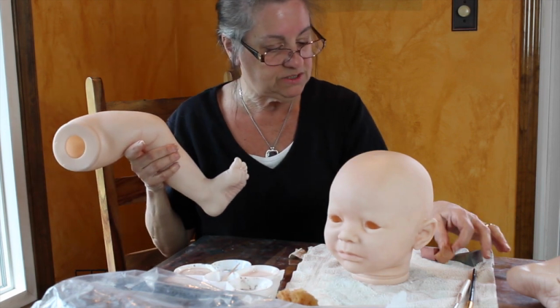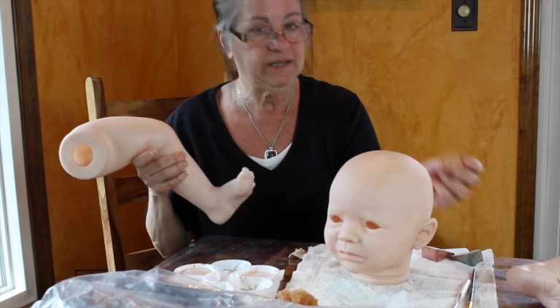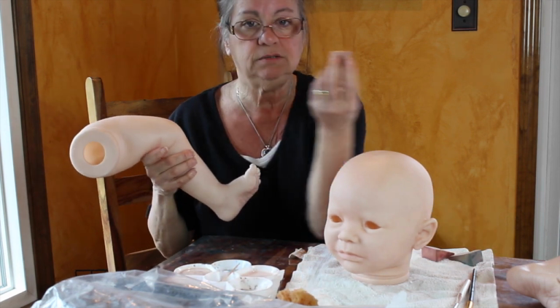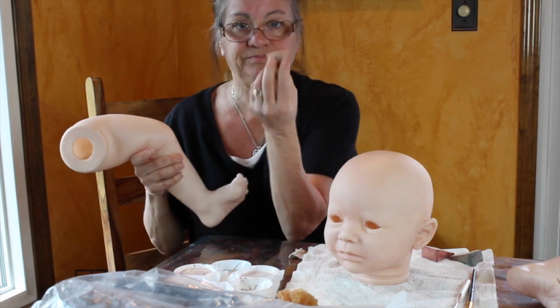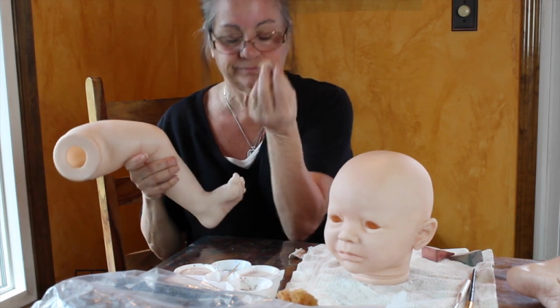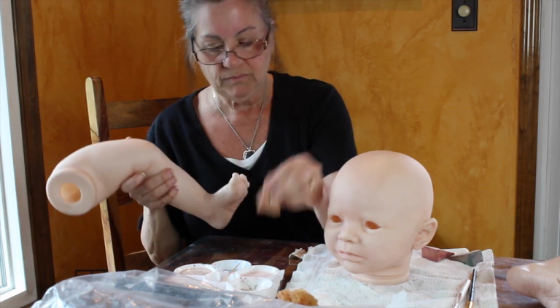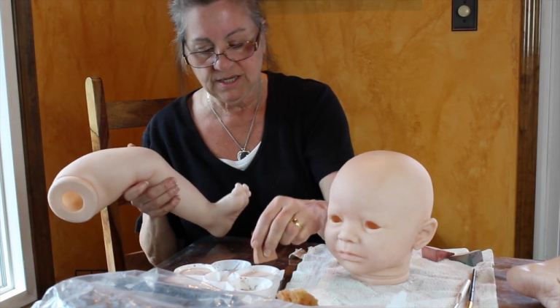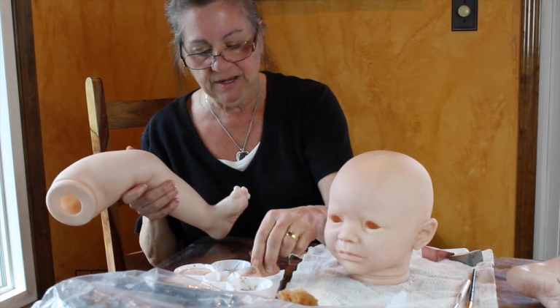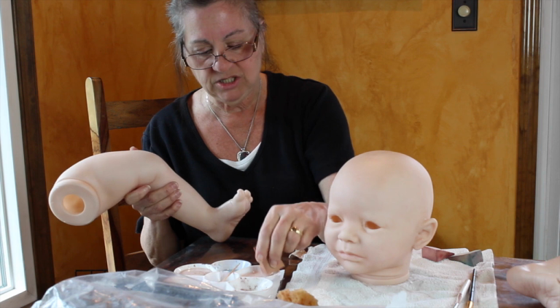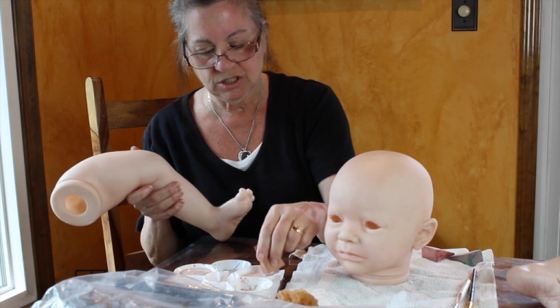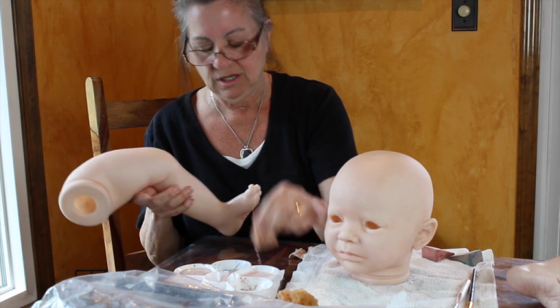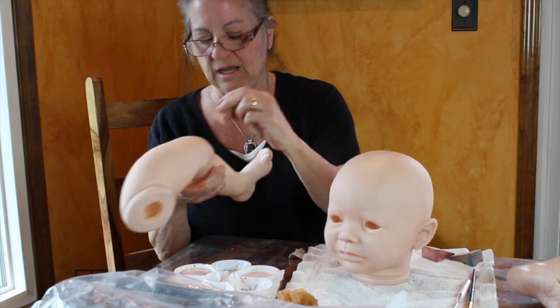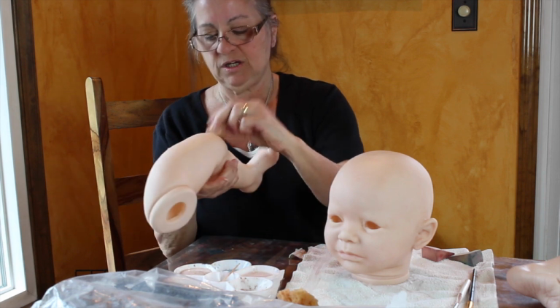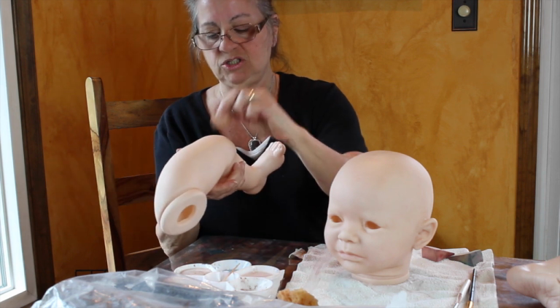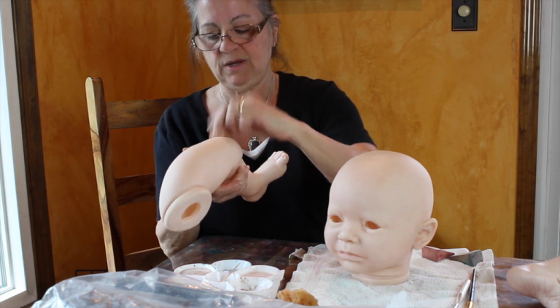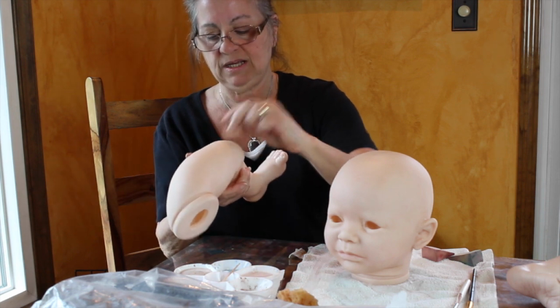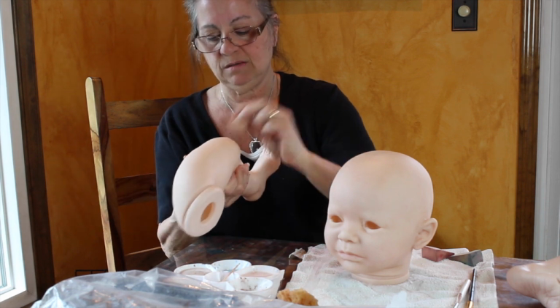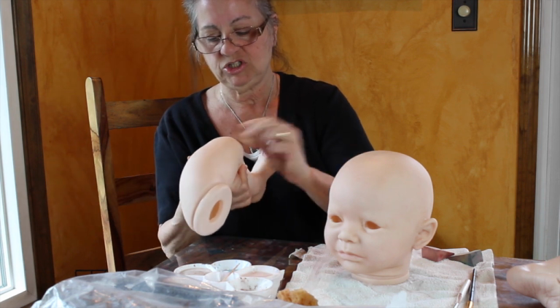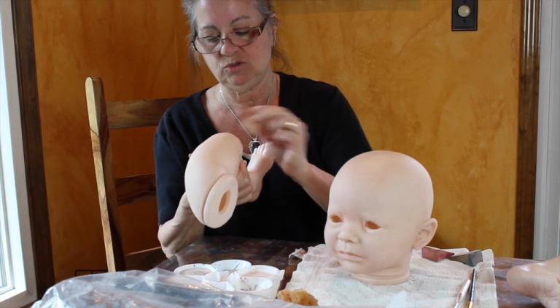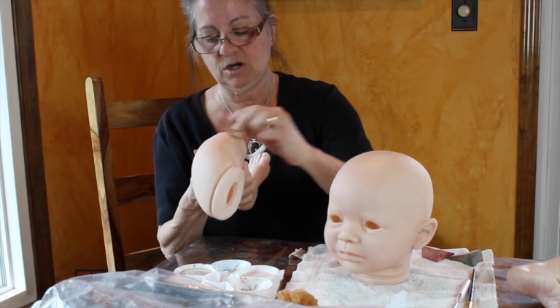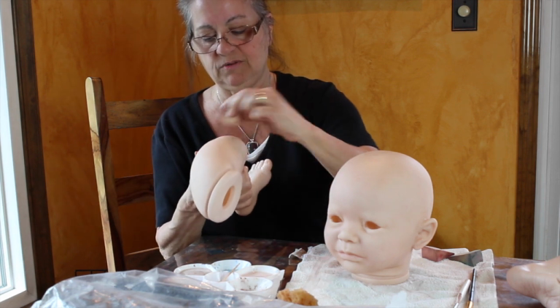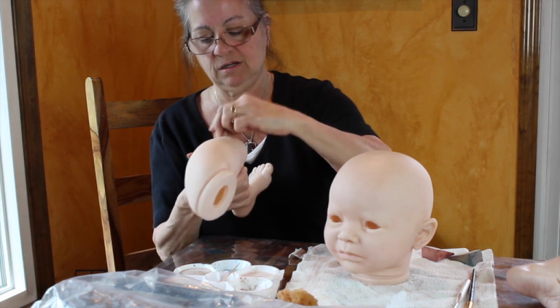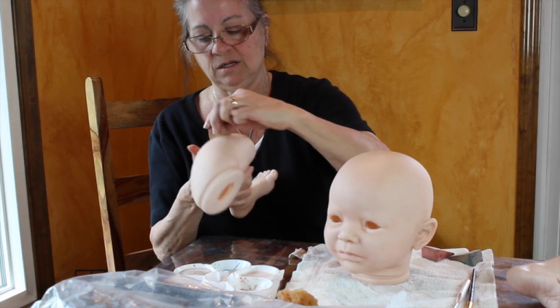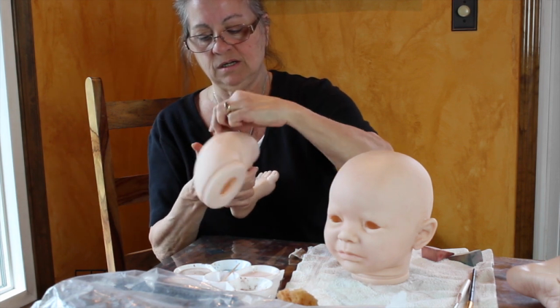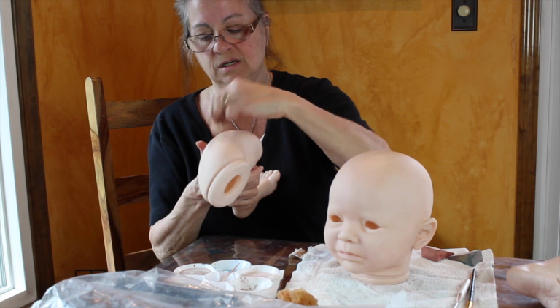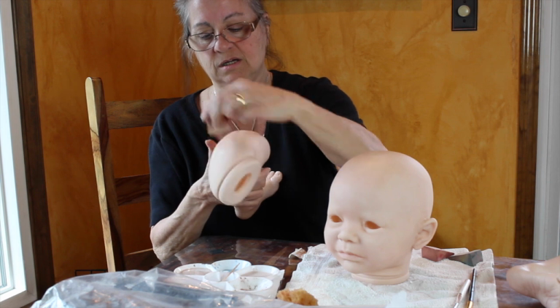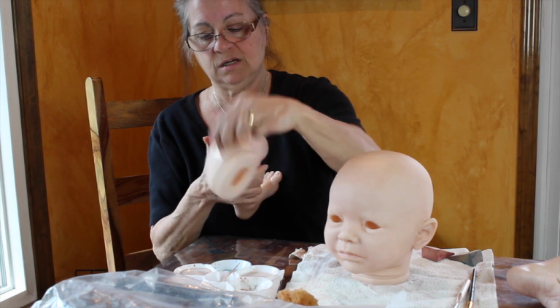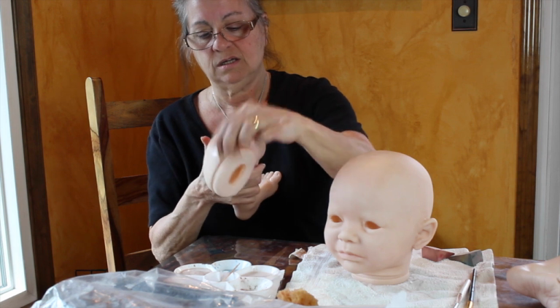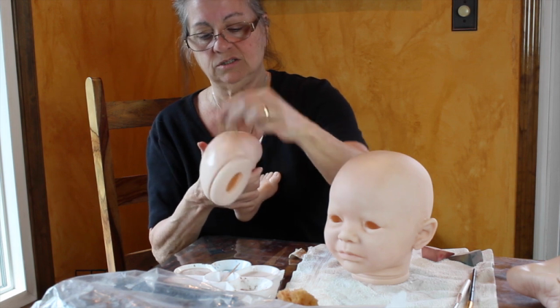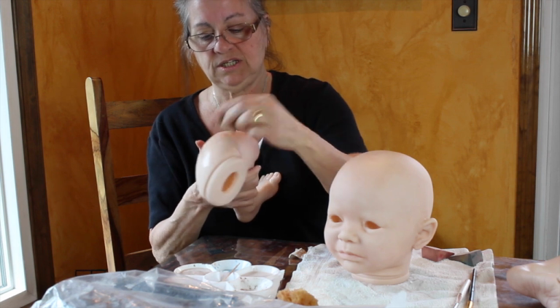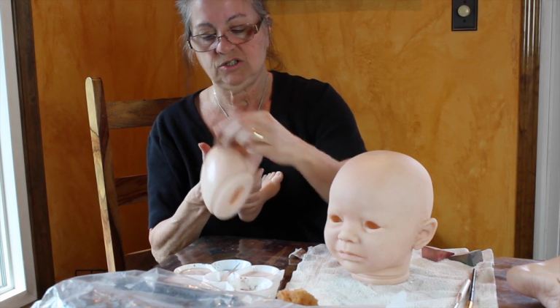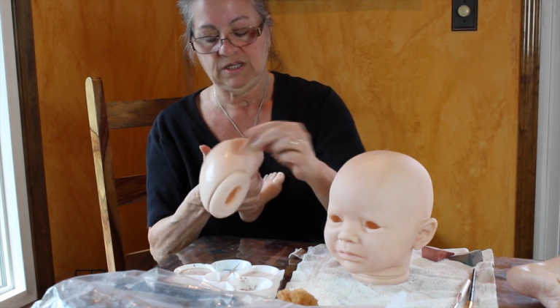So I'm going to take my little cosmetic wedge and I'm going to continue adding blushing to her coloring. She is a cutie.